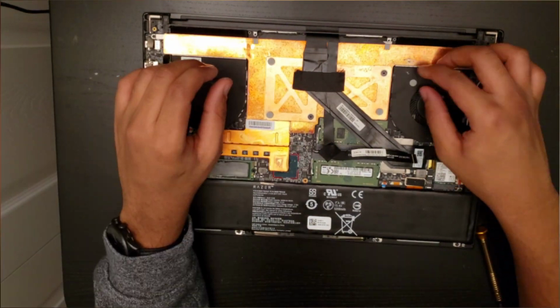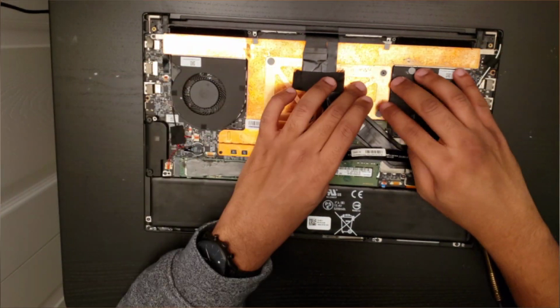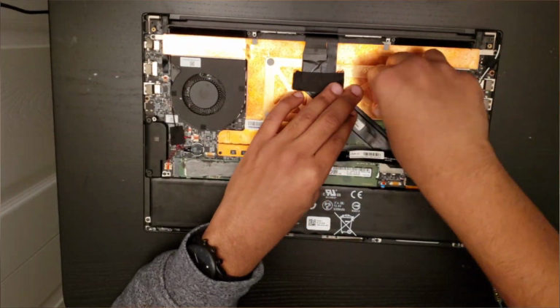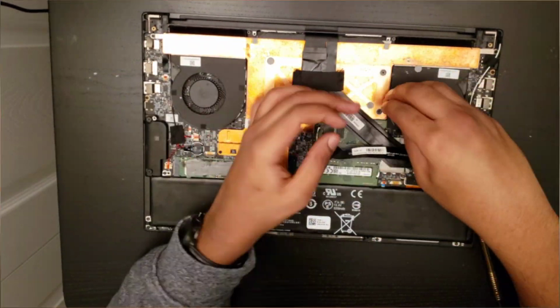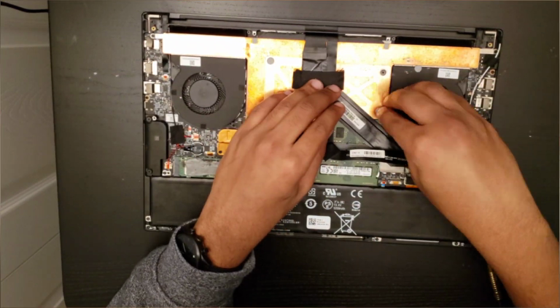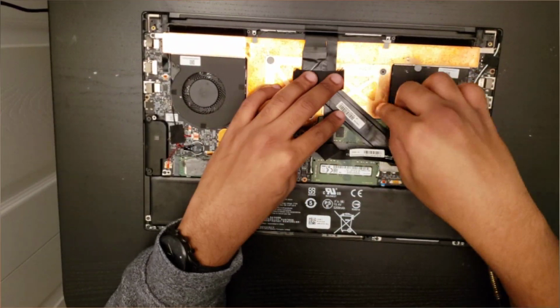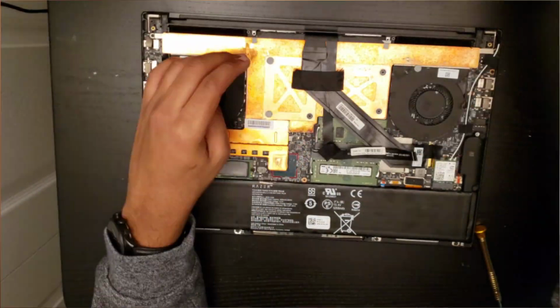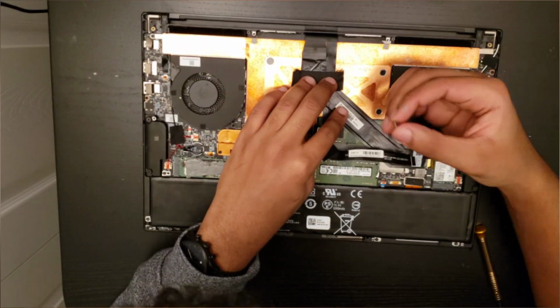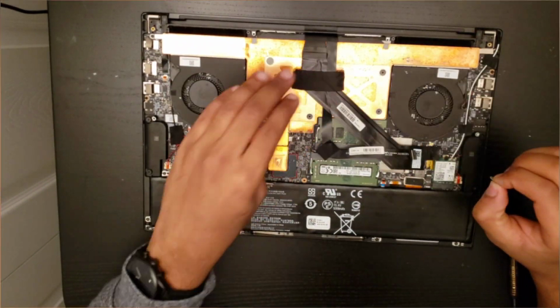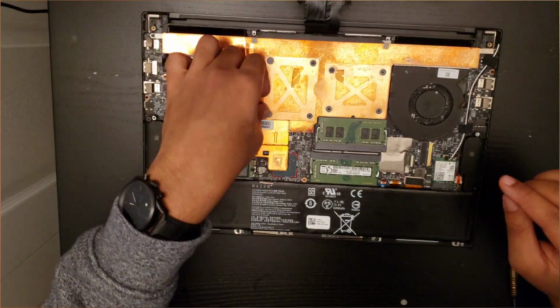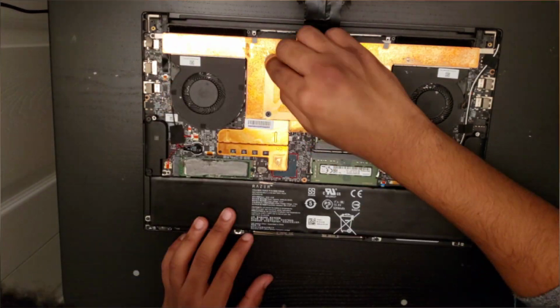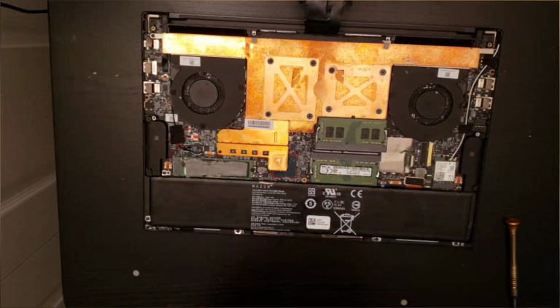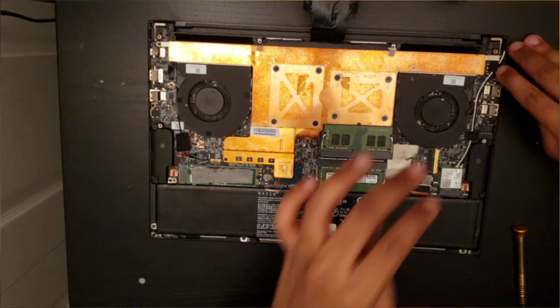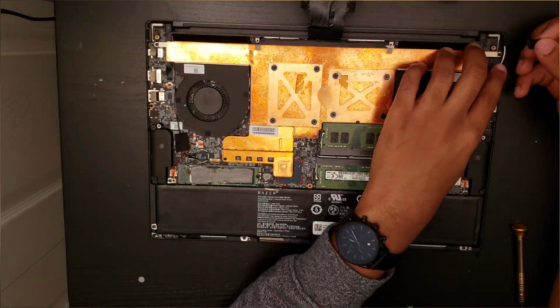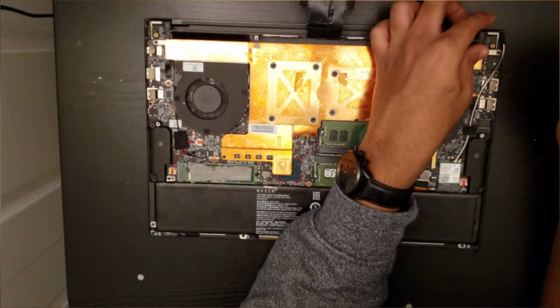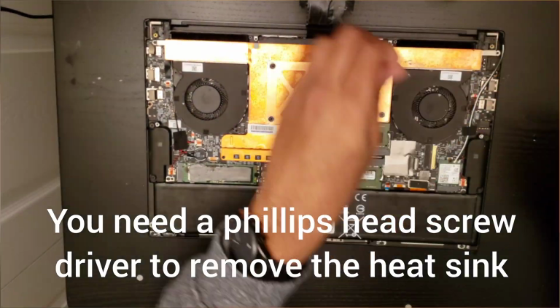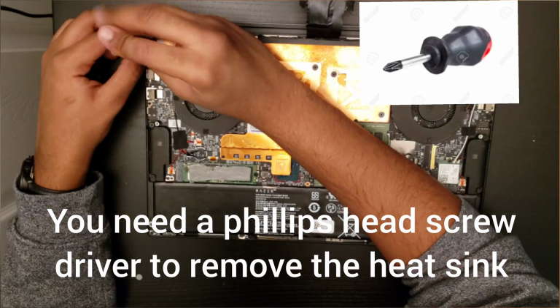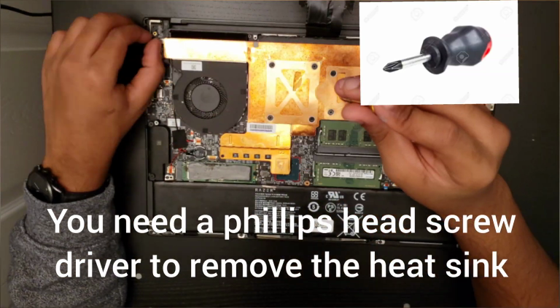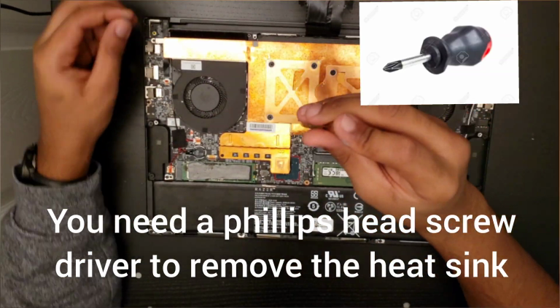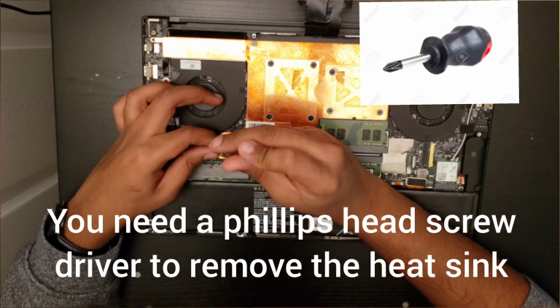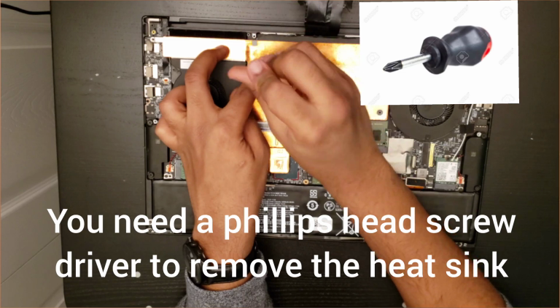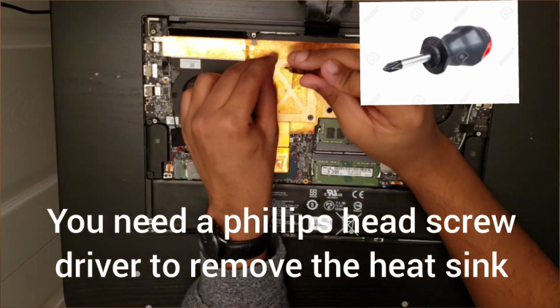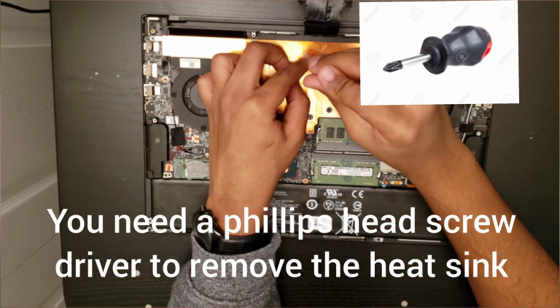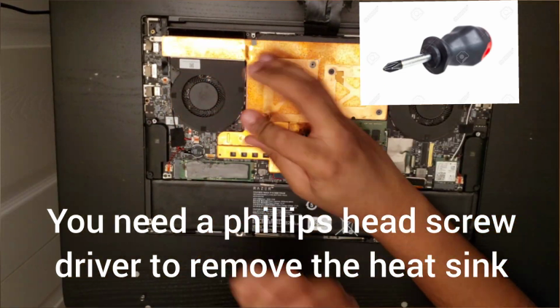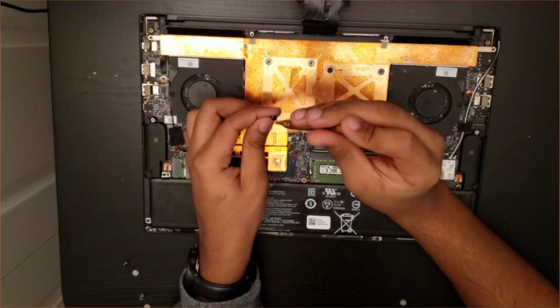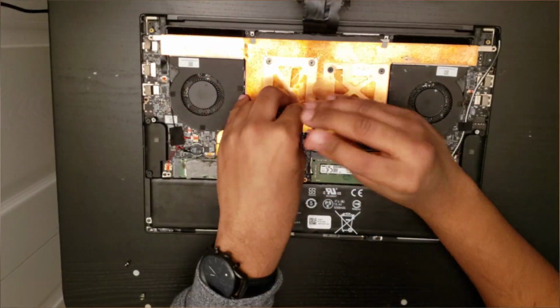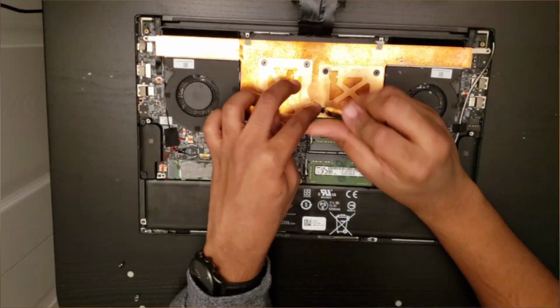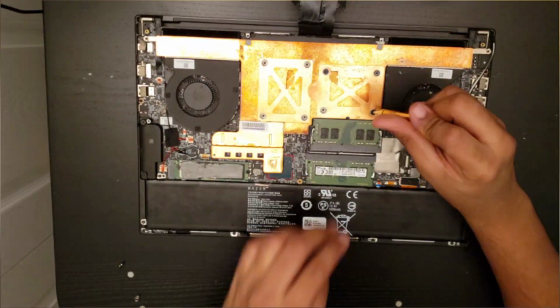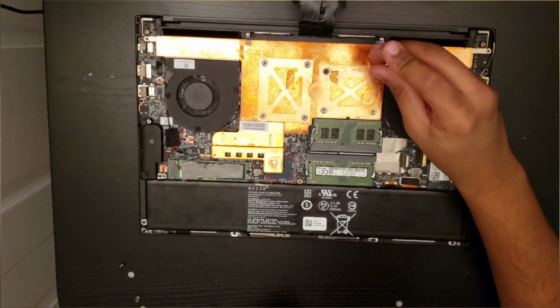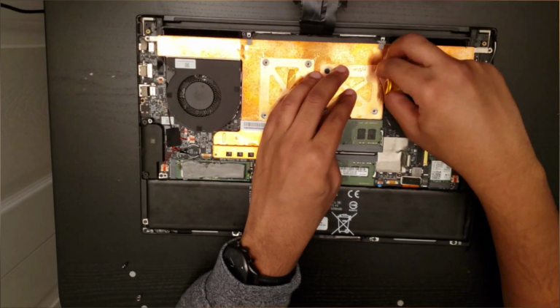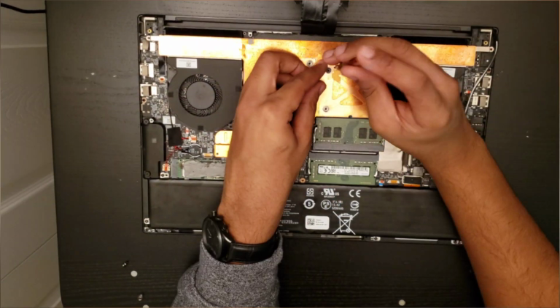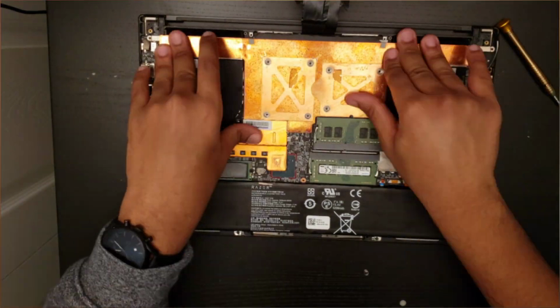After removing it, you want to disconnect the display and webcam cable from the motherboard. Then you want to remove the rubber pads on top of the screws on the heatsink using a Phillips screwdriver. Afterwards you want to remove the heatsink.